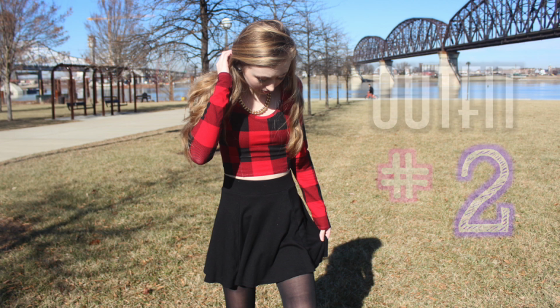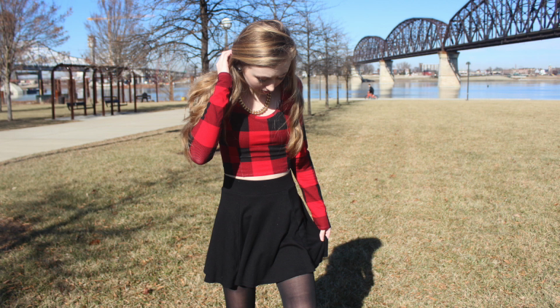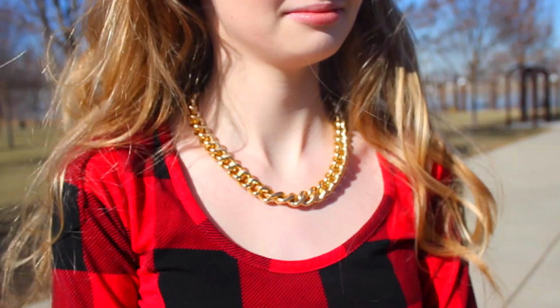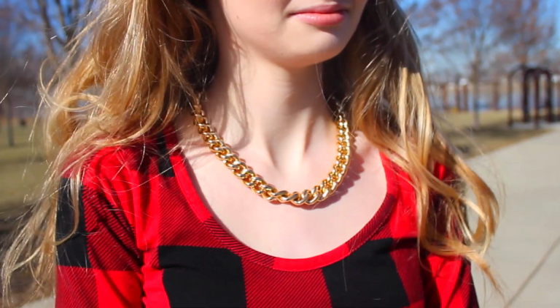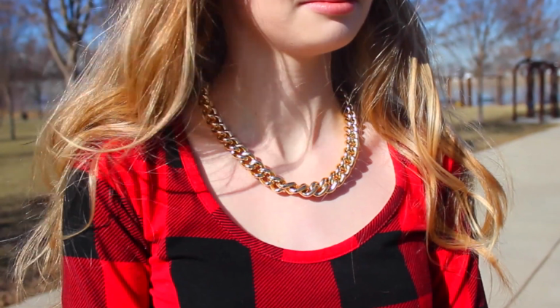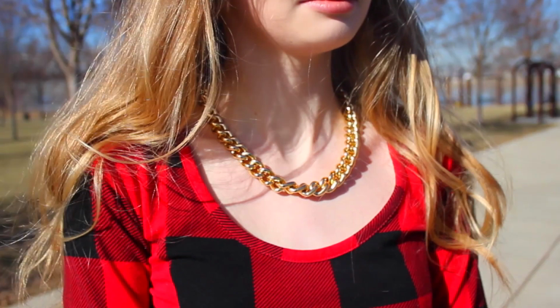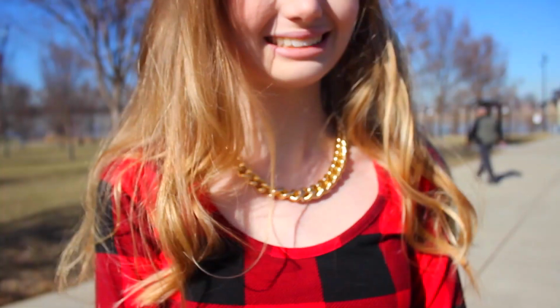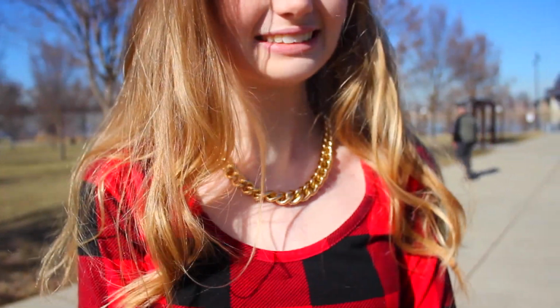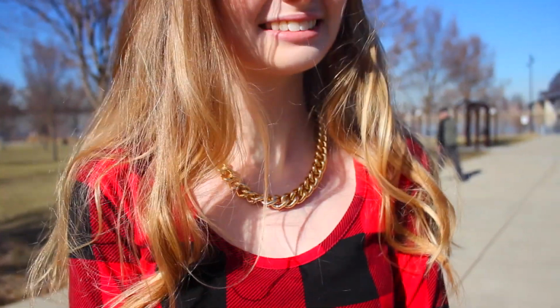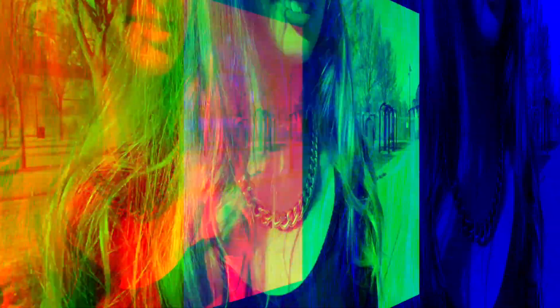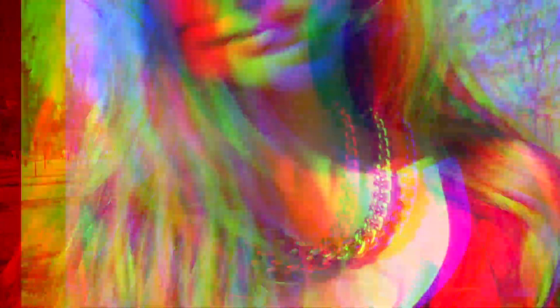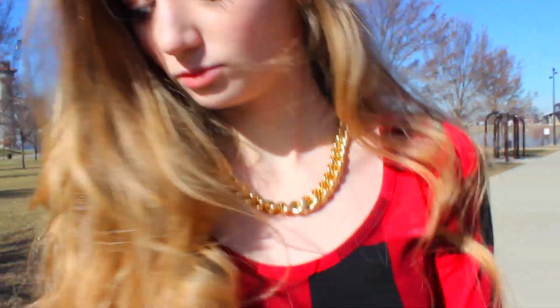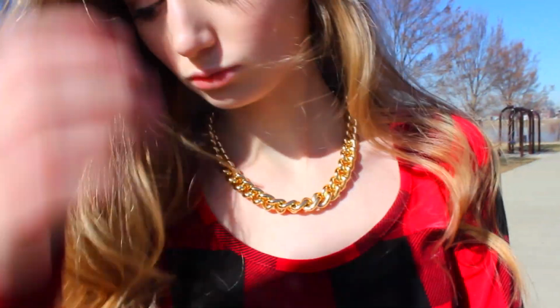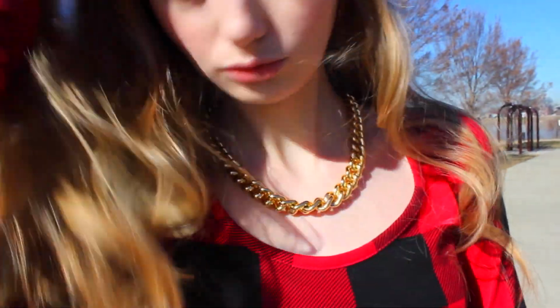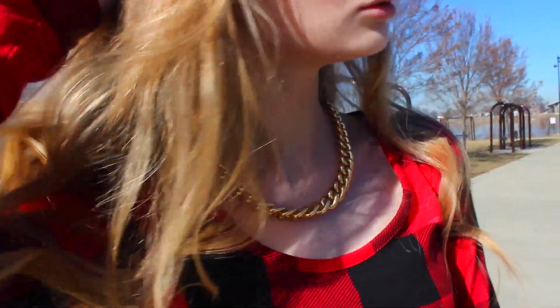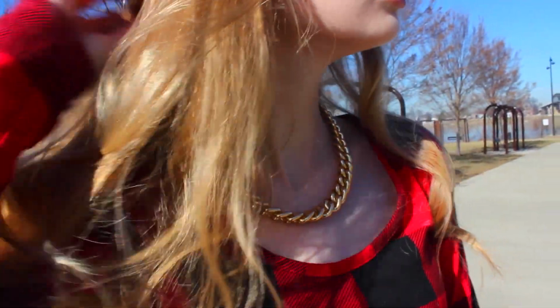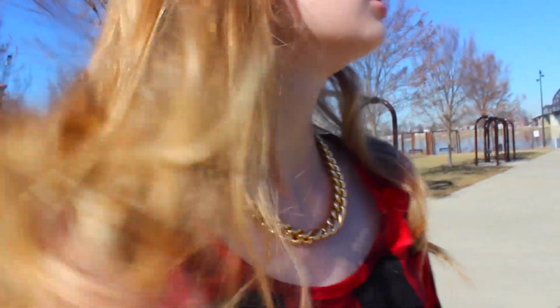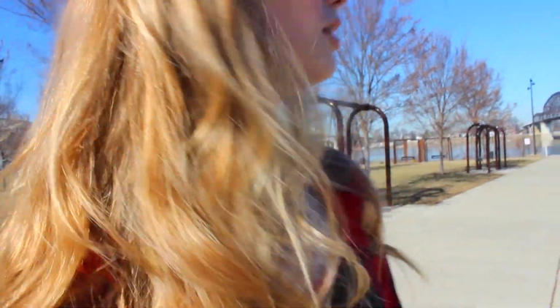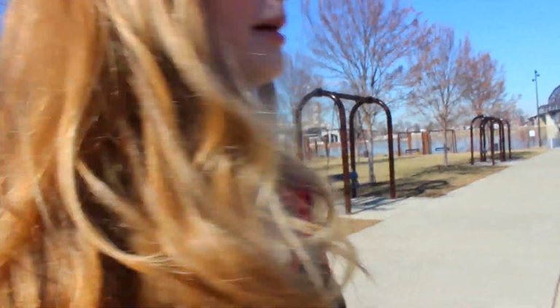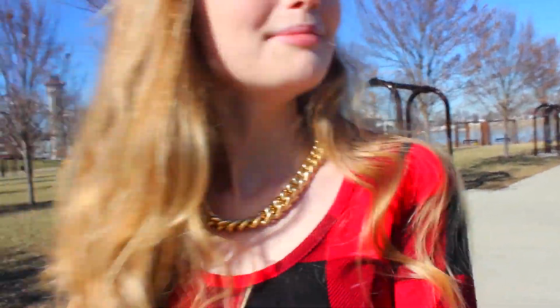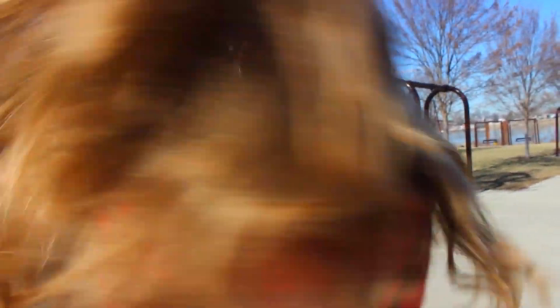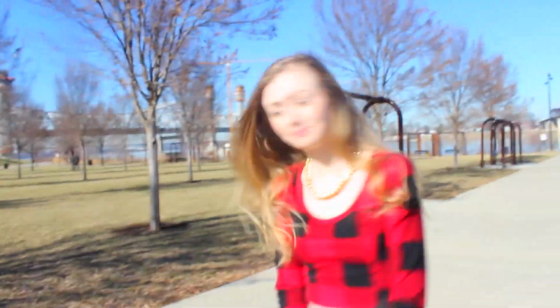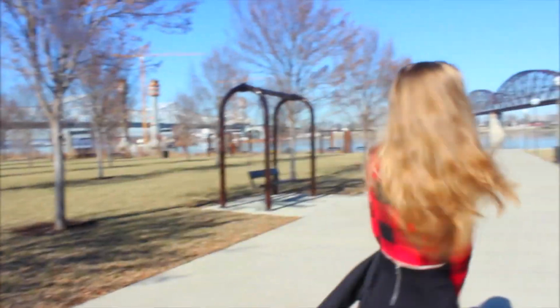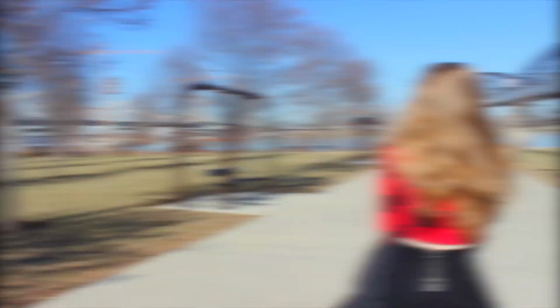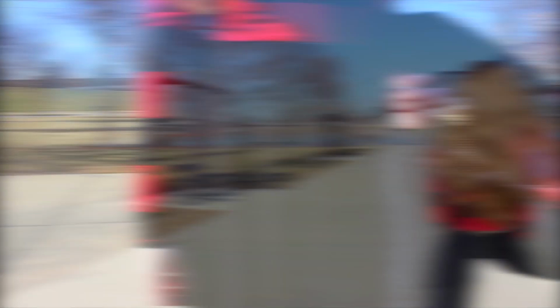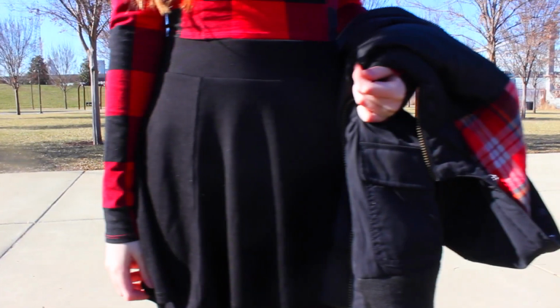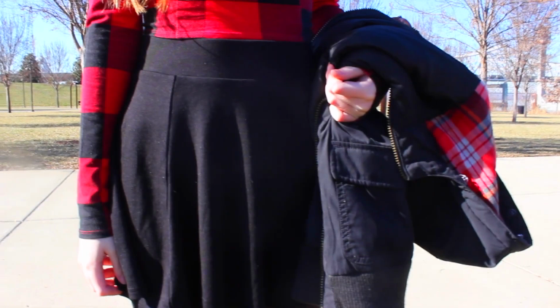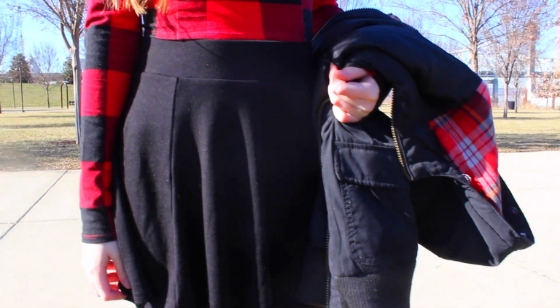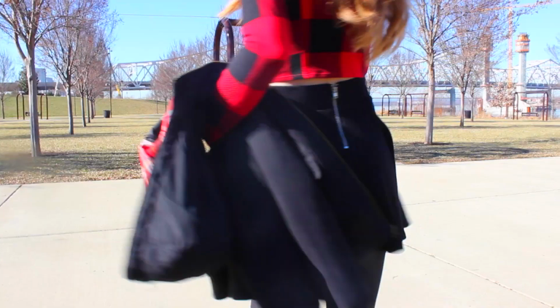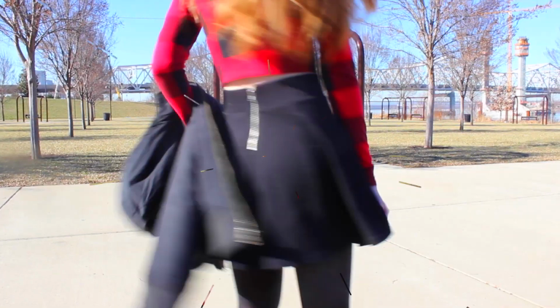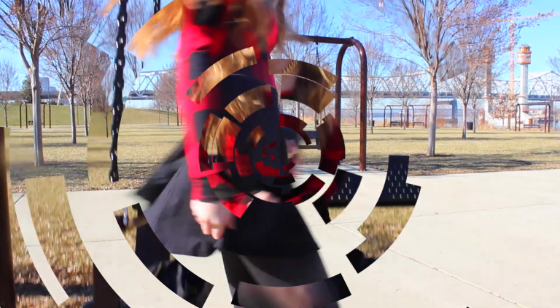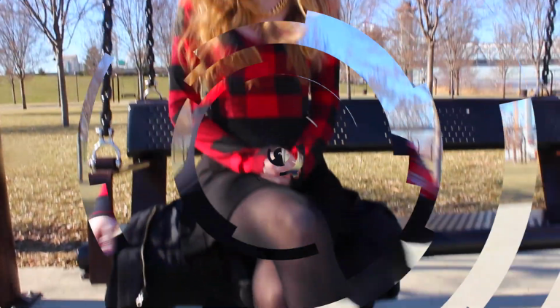For this outfit I kept it super simple. I paired a bold statement necklace with this crop top from PacSun, and then I am just wearing a black skirt from H&M.